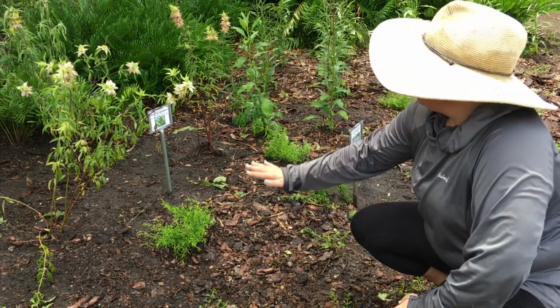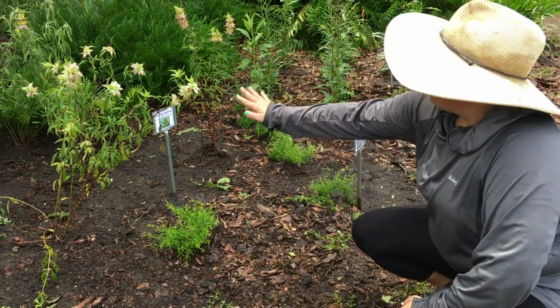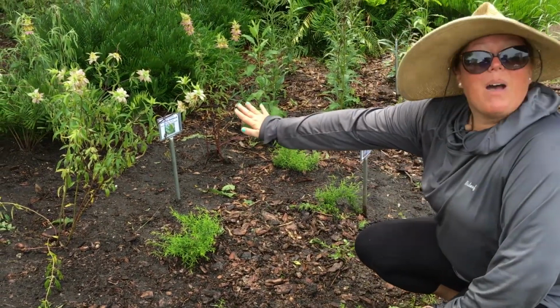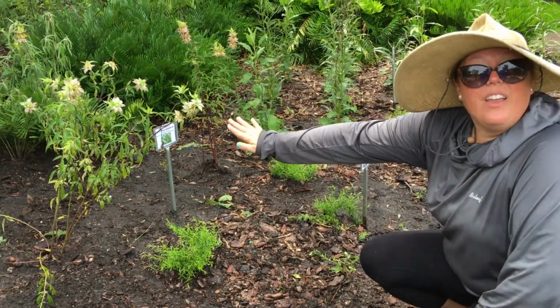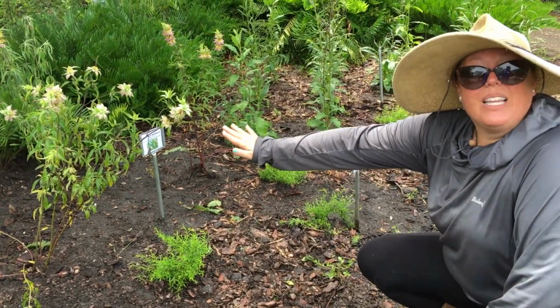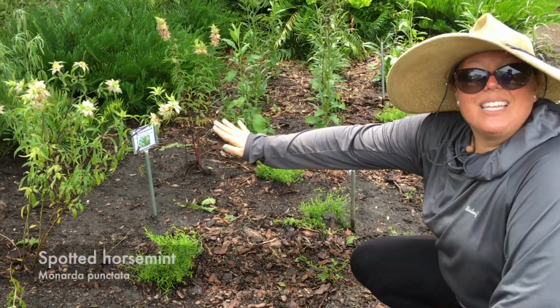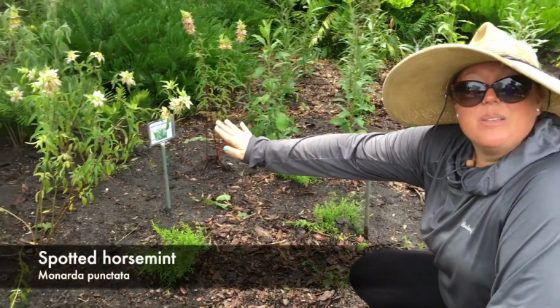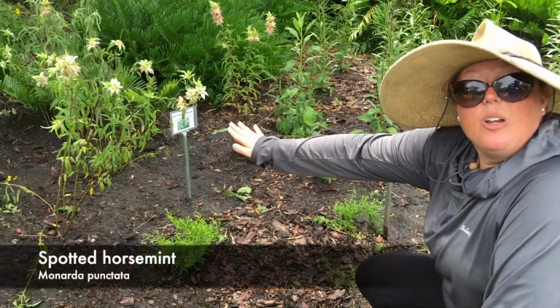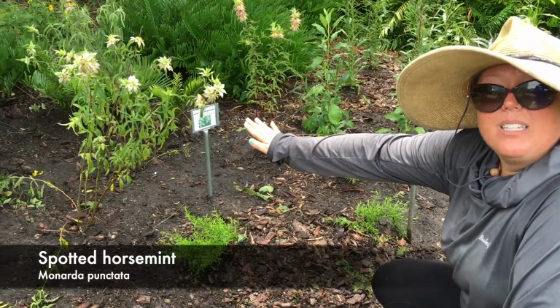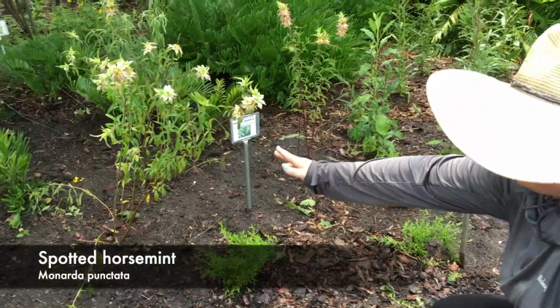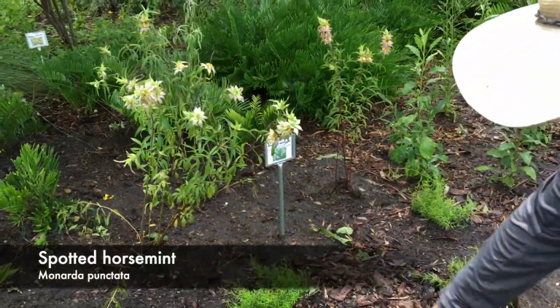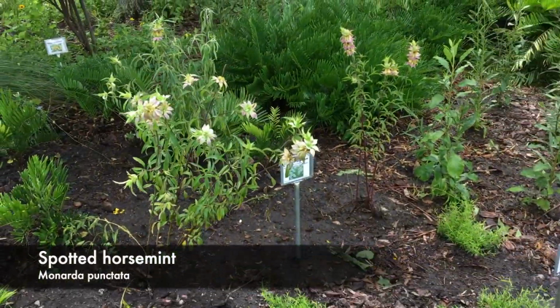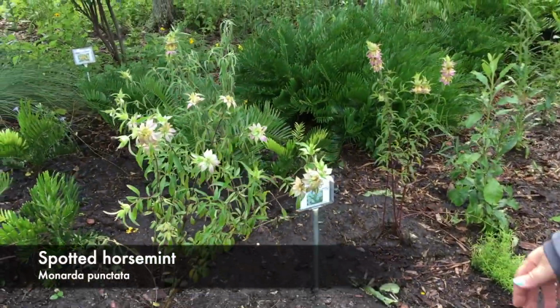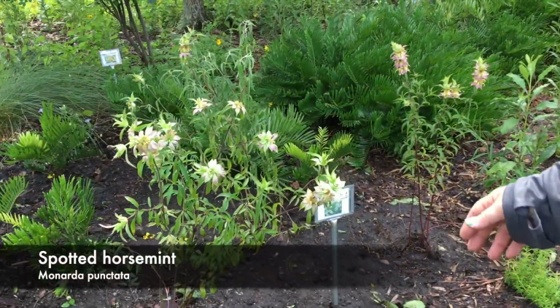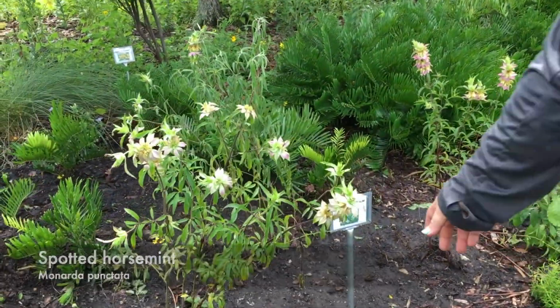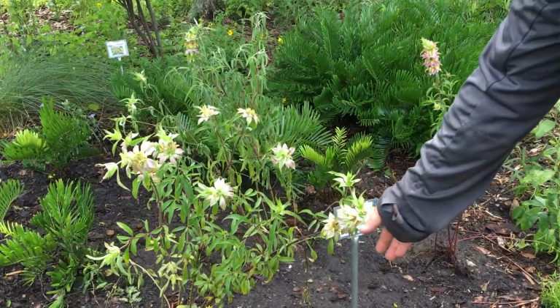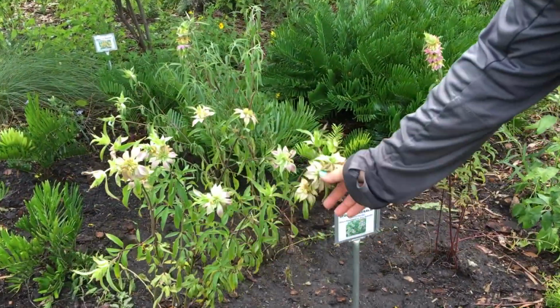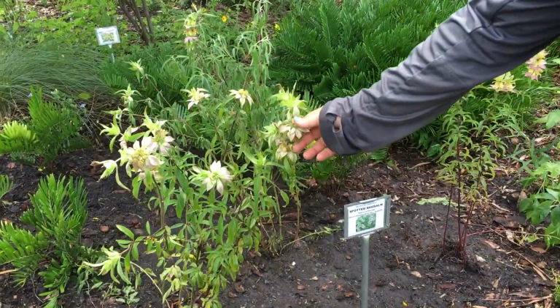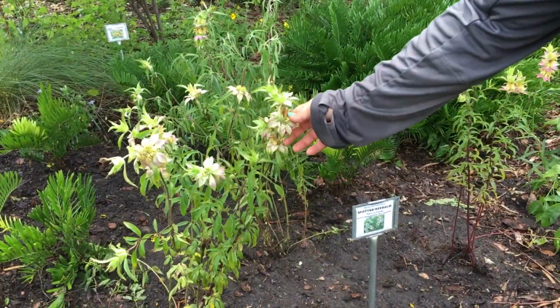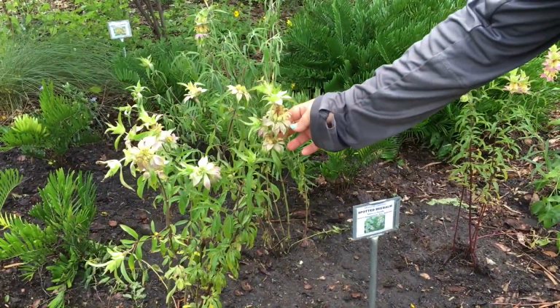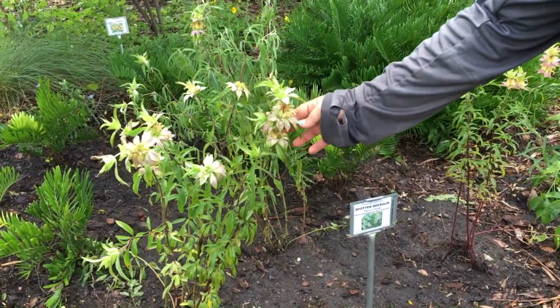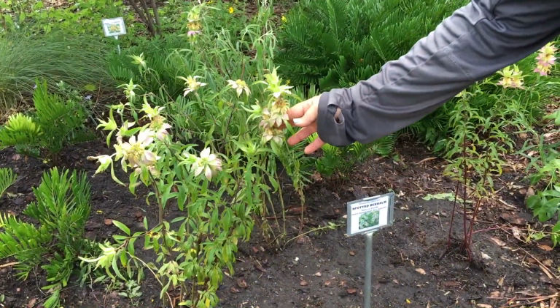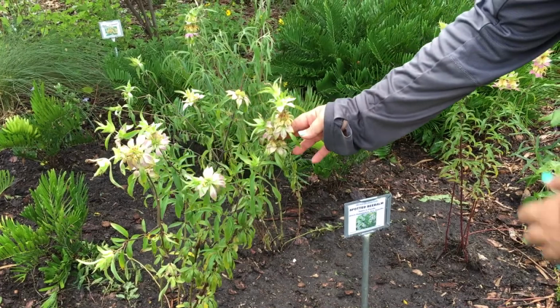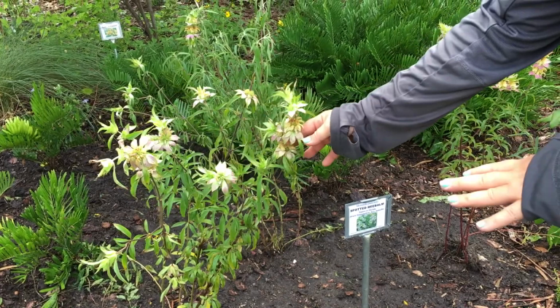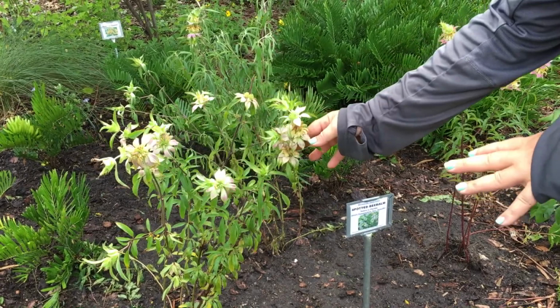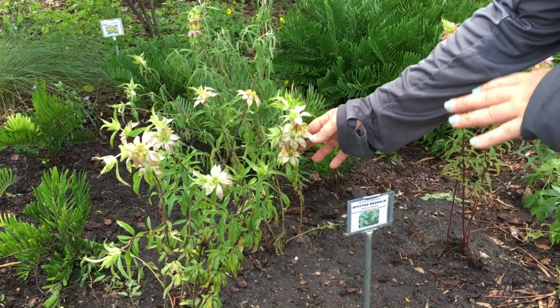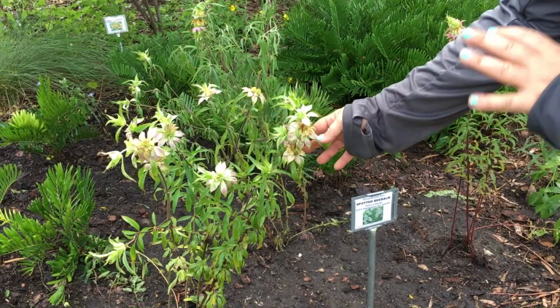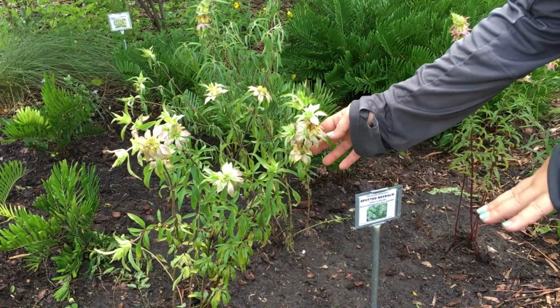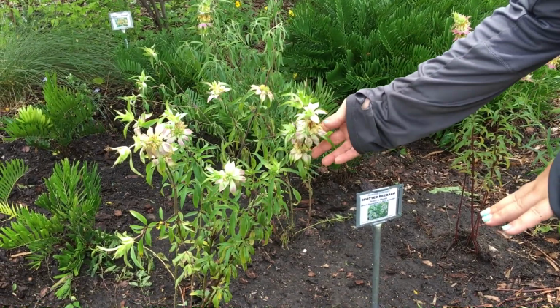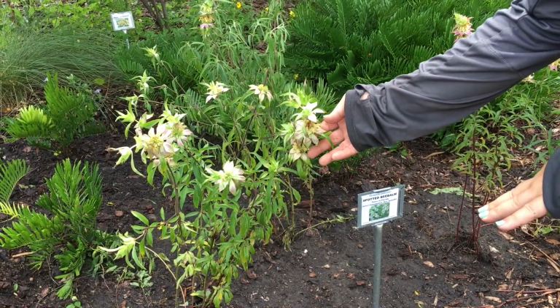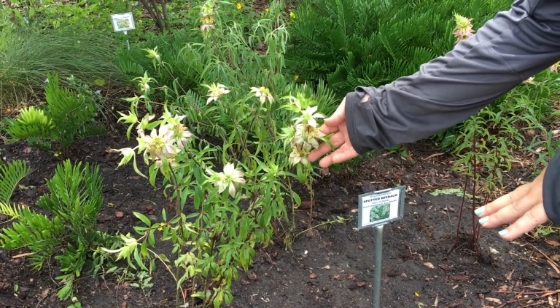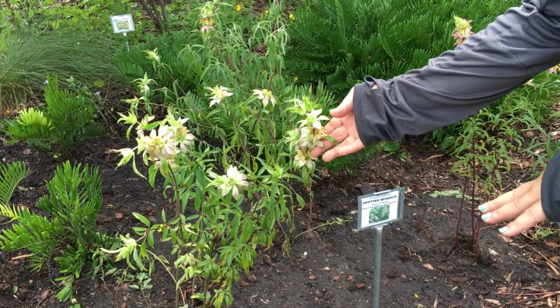One of my favorite plants is the Monarda punctata, the spotted horse mint. It gives a great fall flower and is adored by over 20 different species of pollinators.